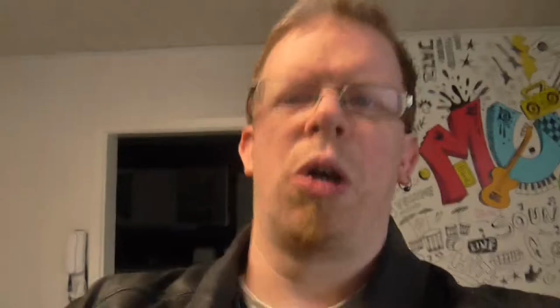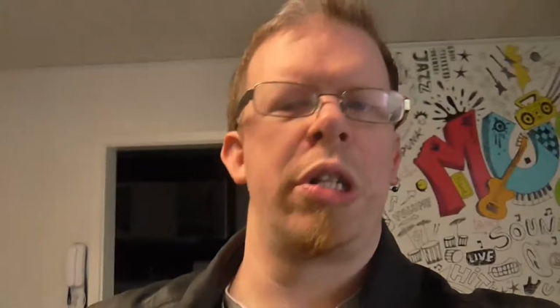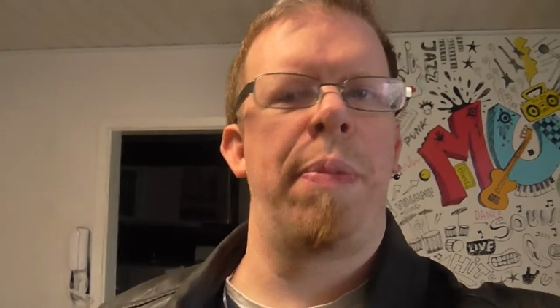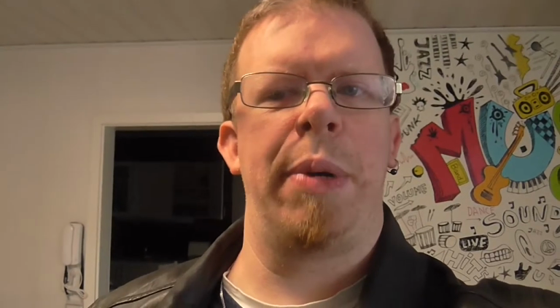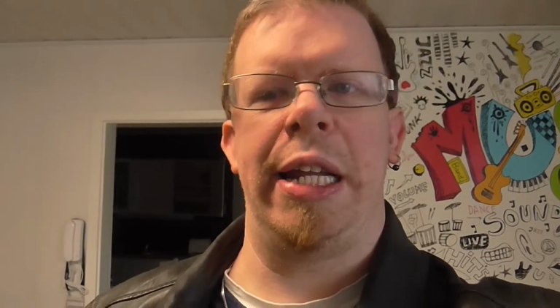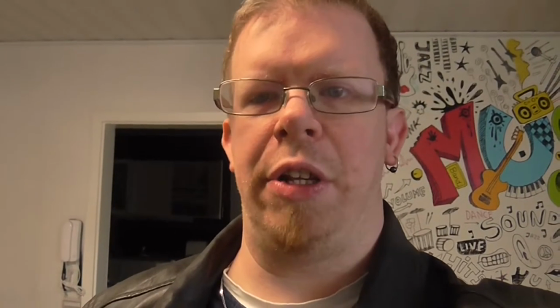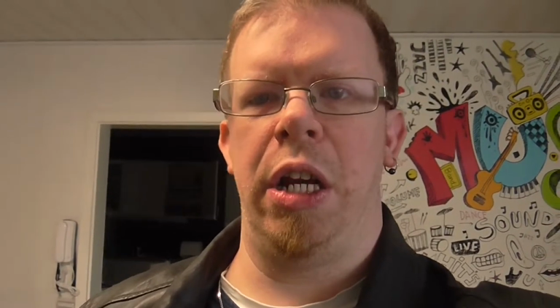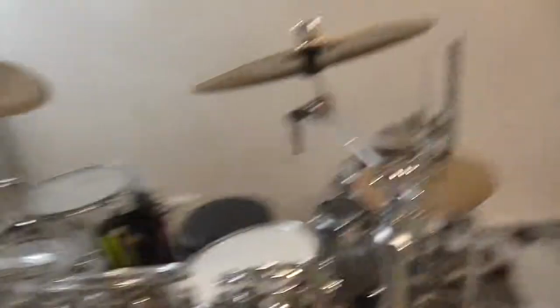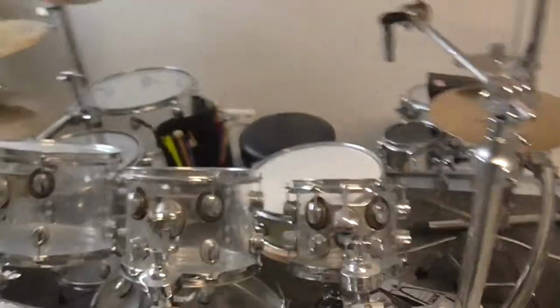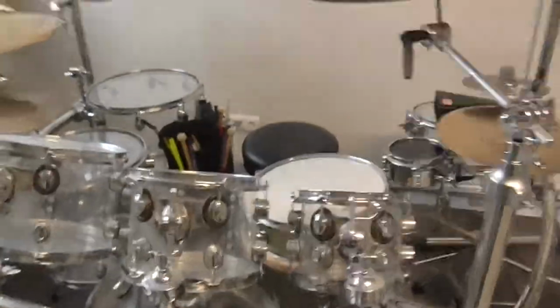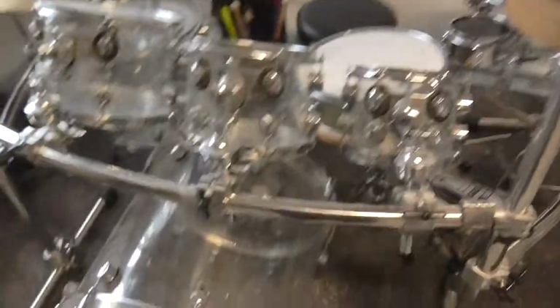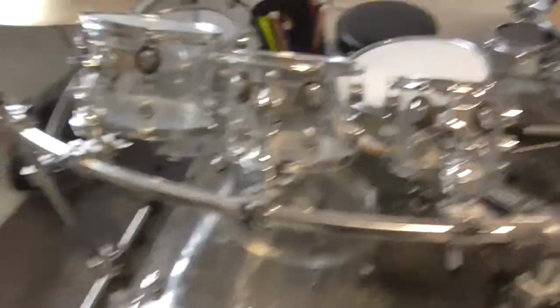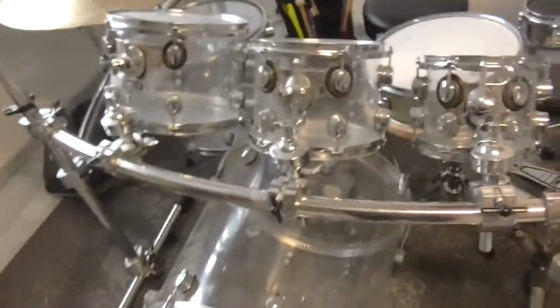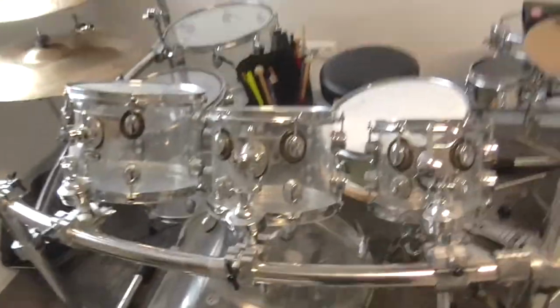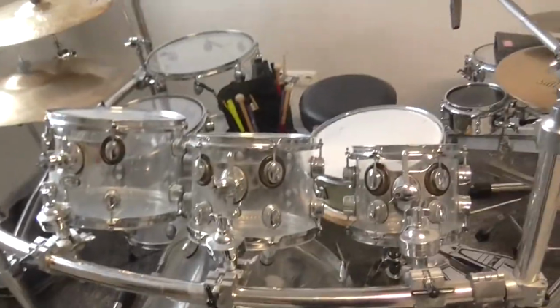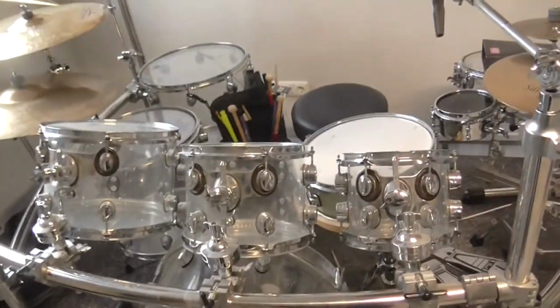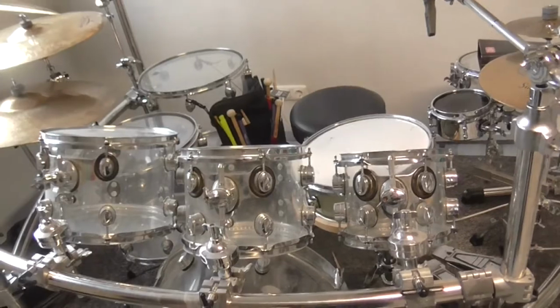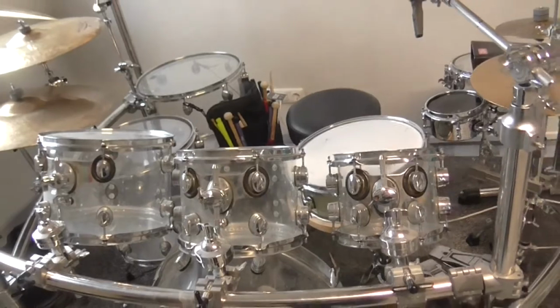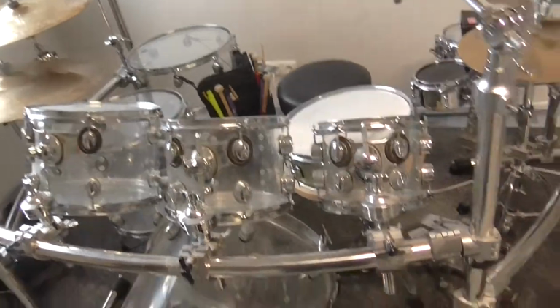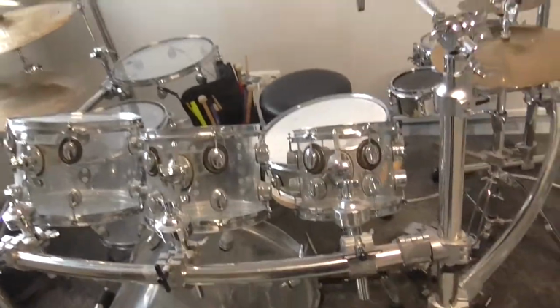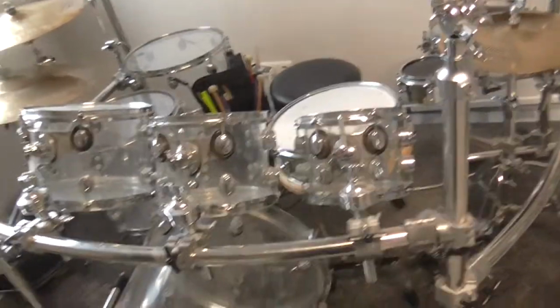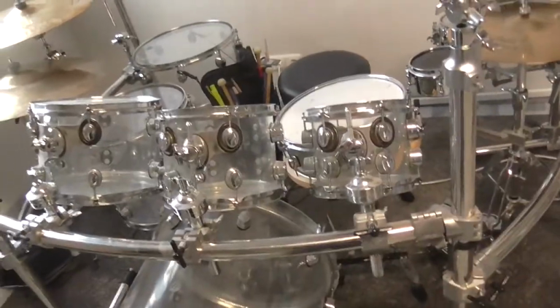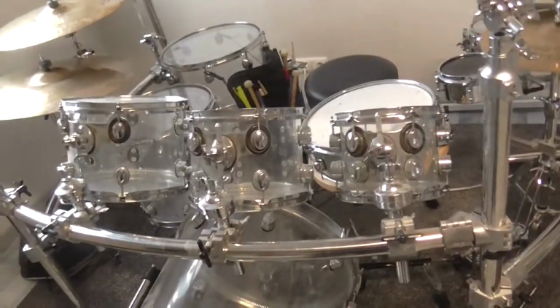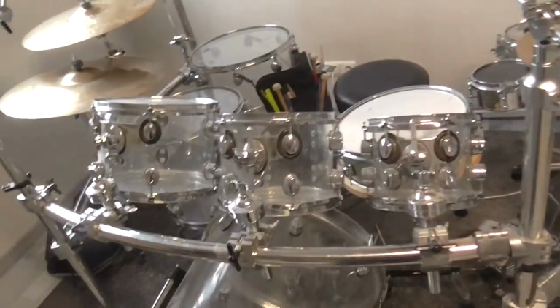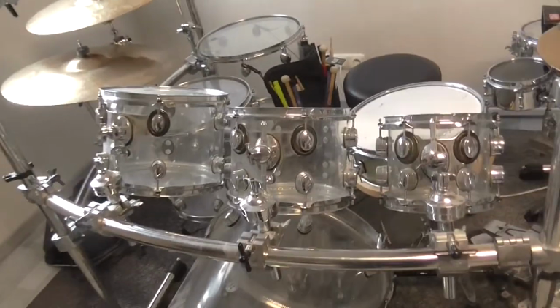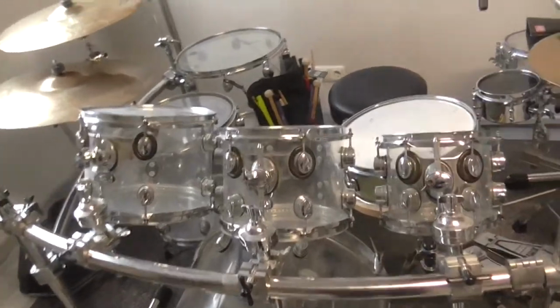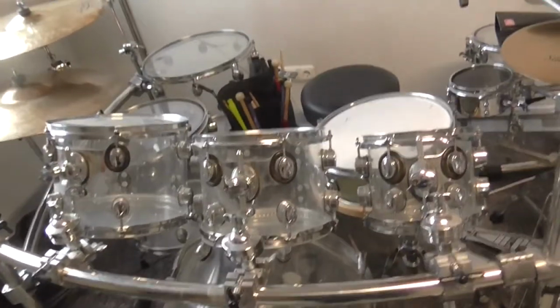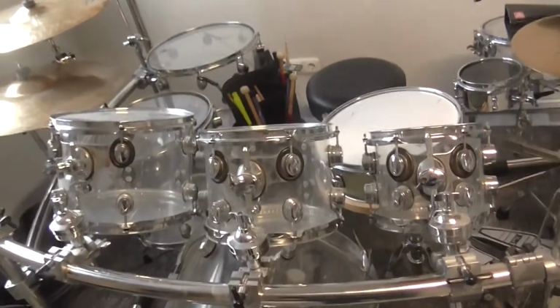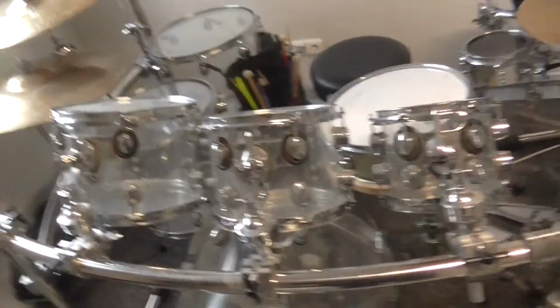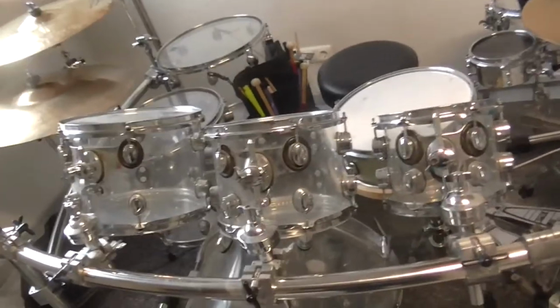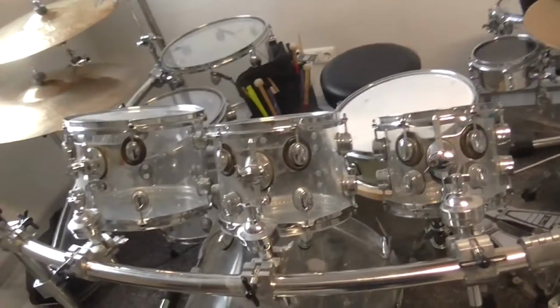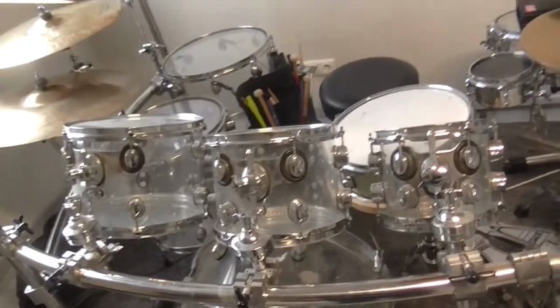What's up everybody, David here. I have rebuilt my drum set and my DW rack system.